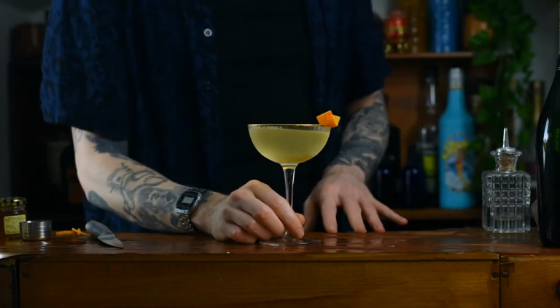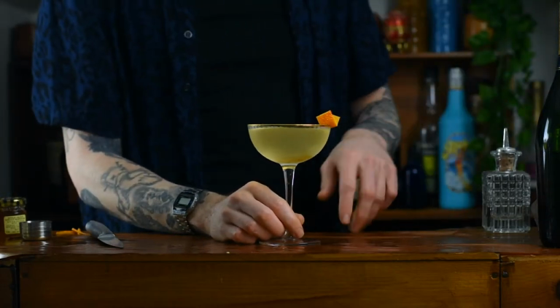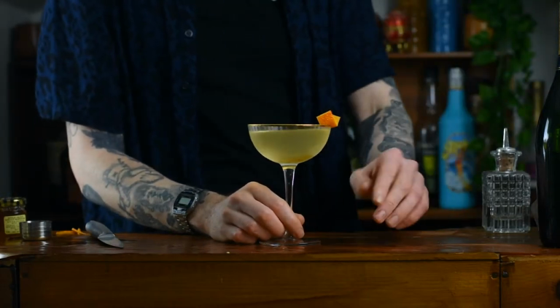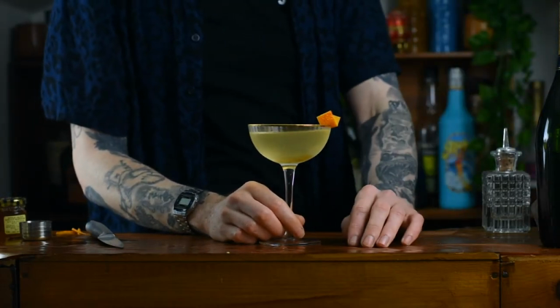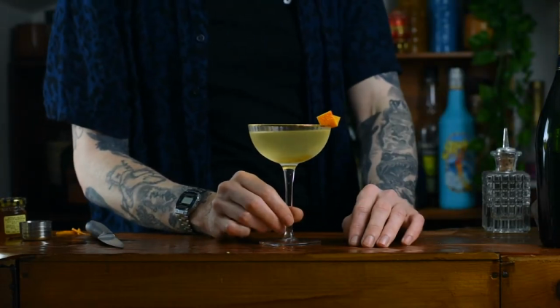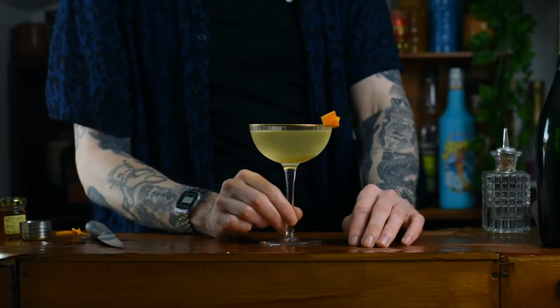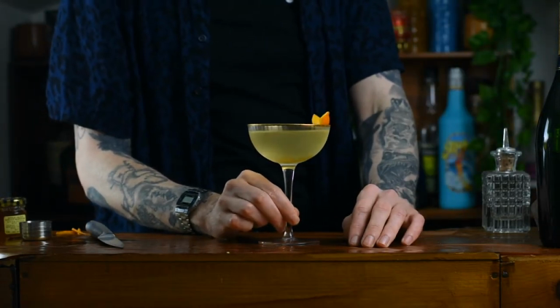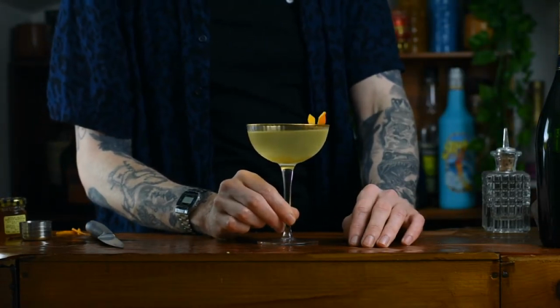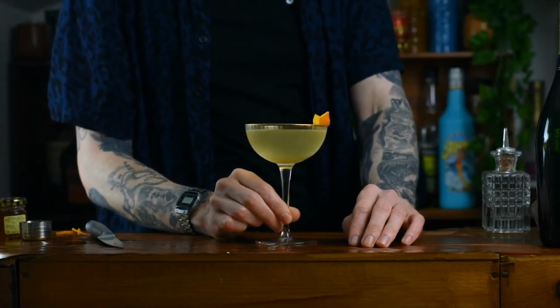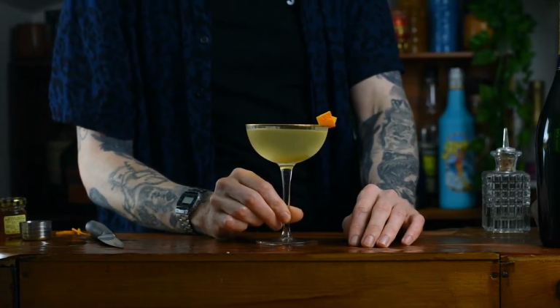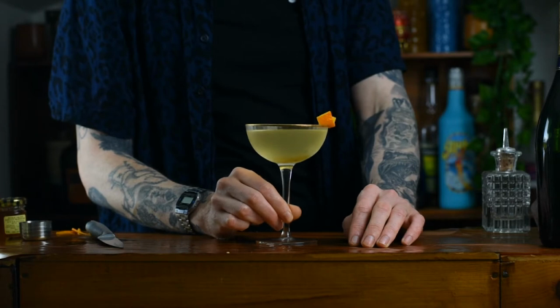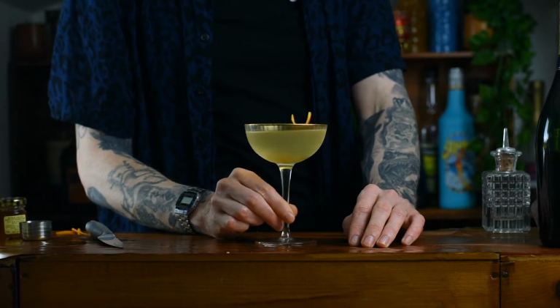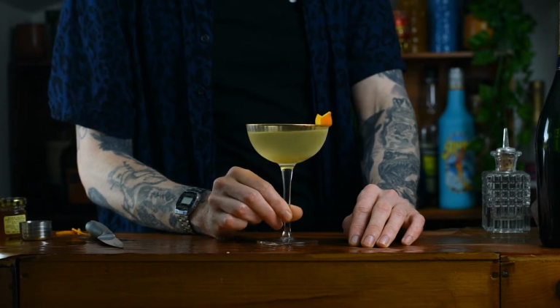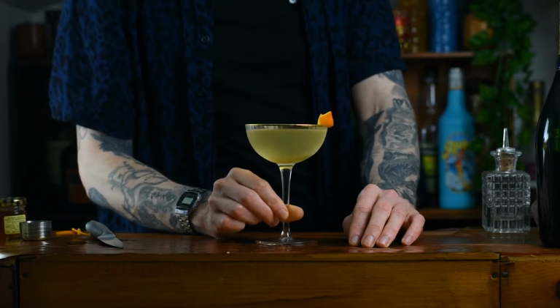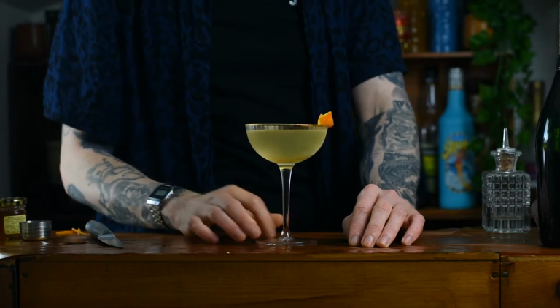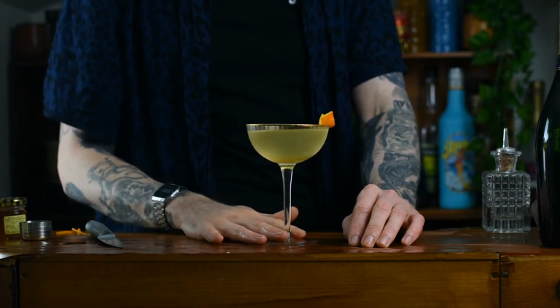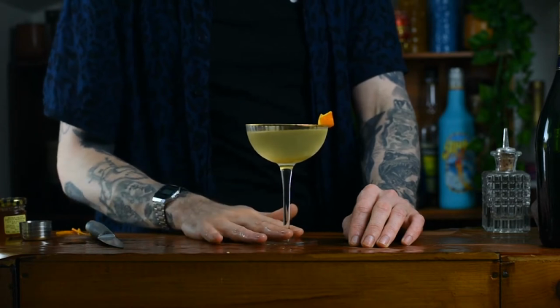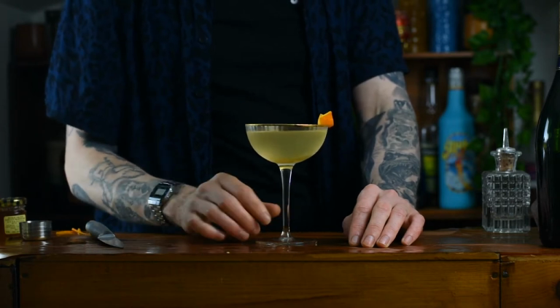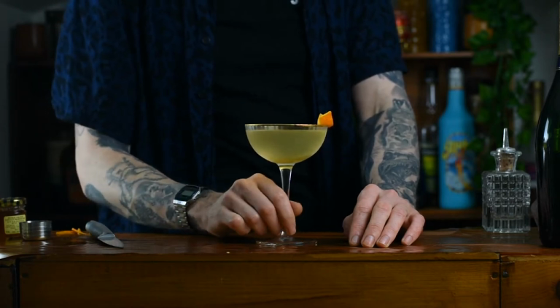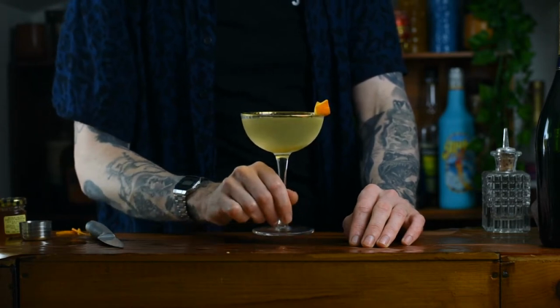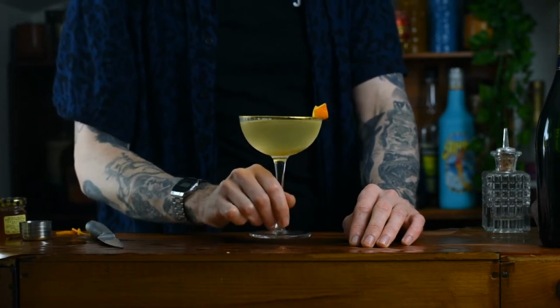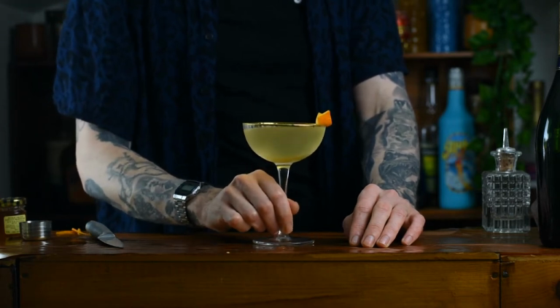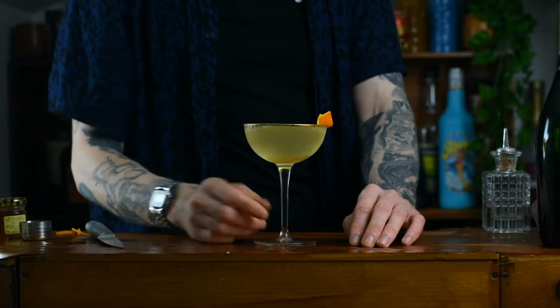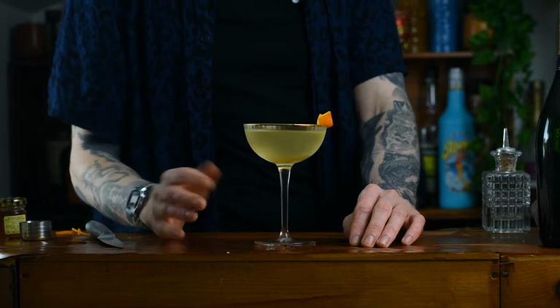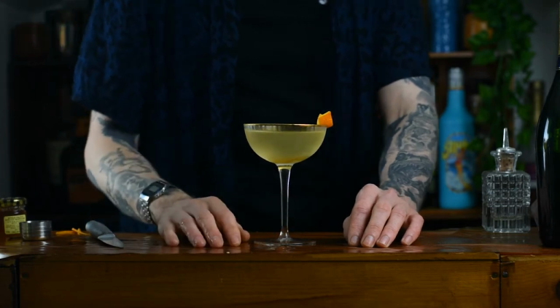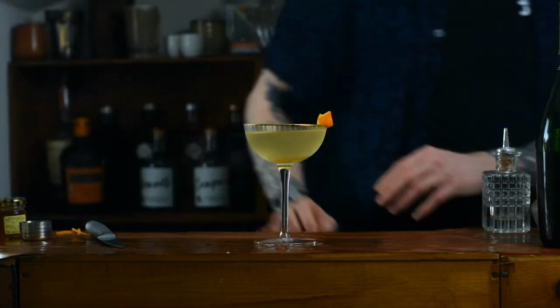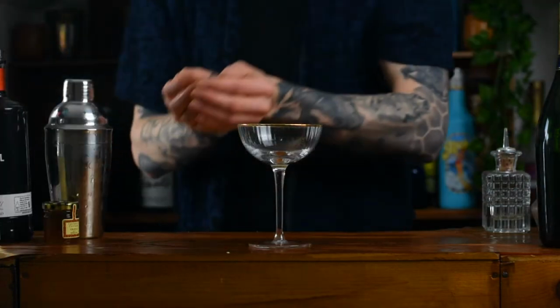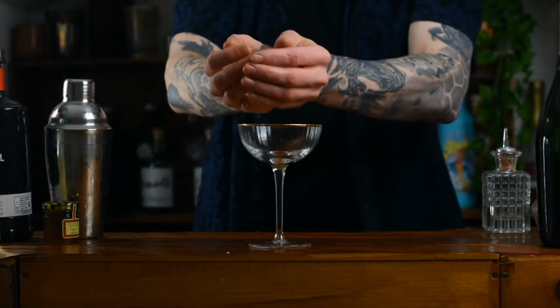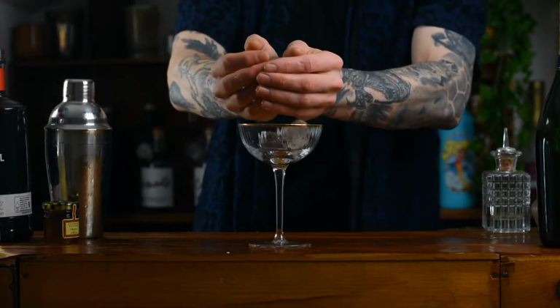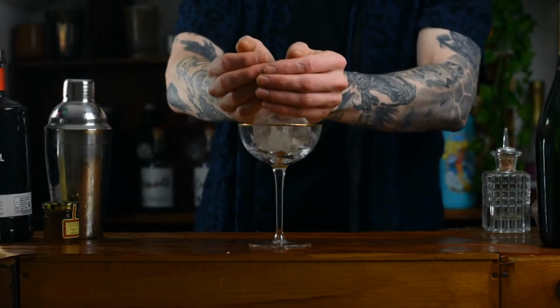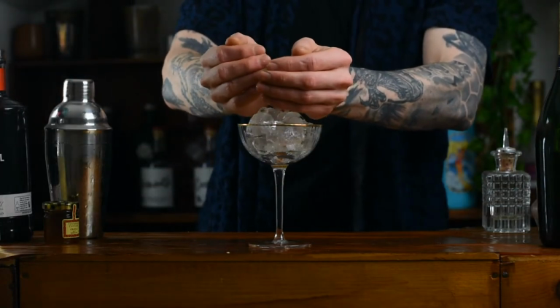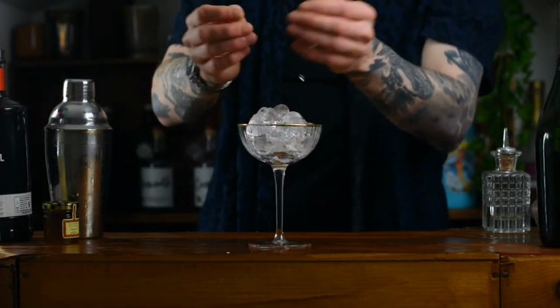Here's how to make the classic cocktail, the Breakfast Martini, invented in 1996. It's pretty modern as far as classics go, but a classic nevertheless.